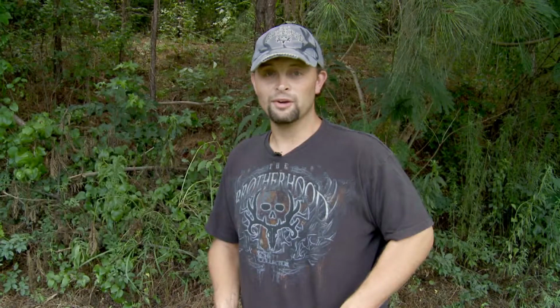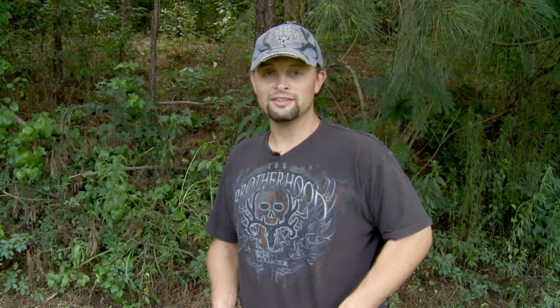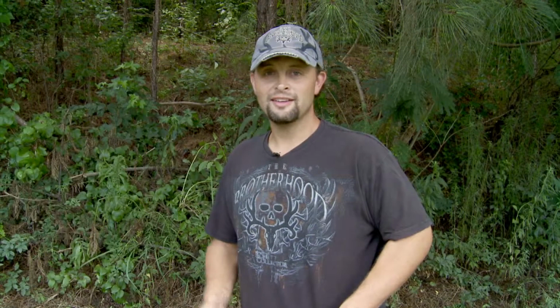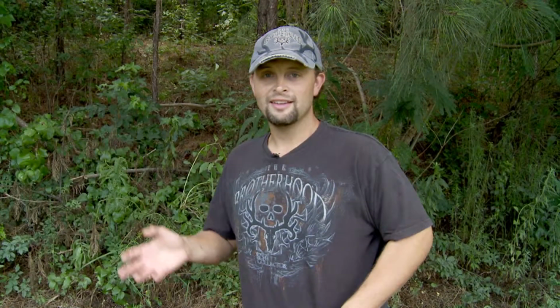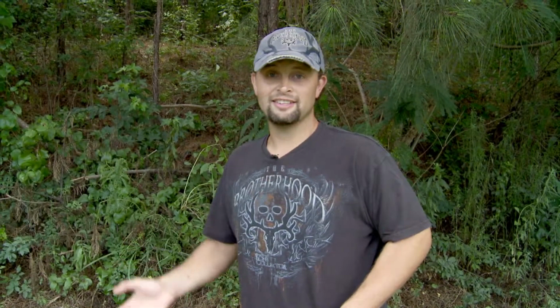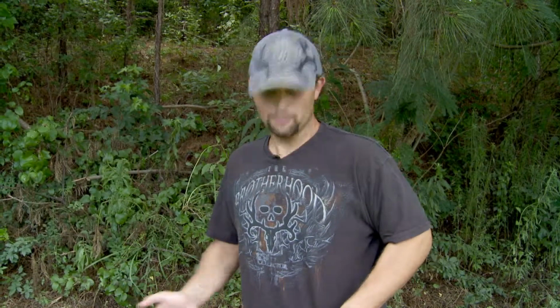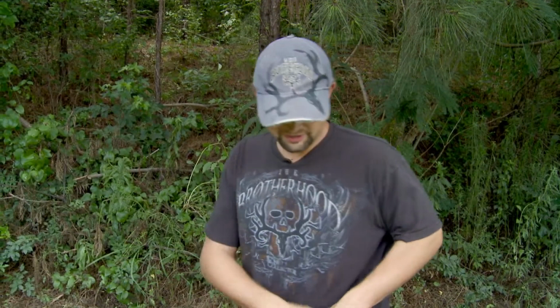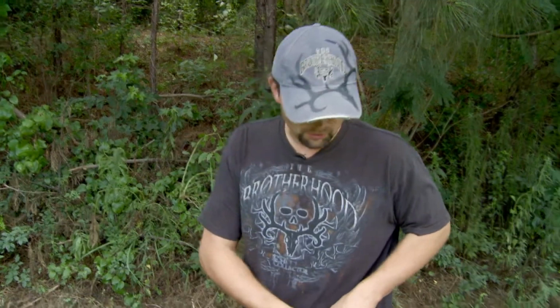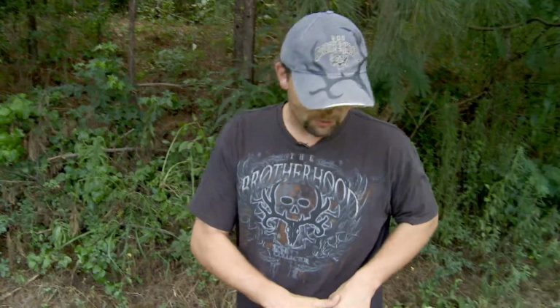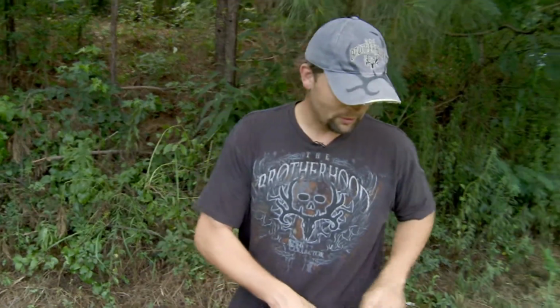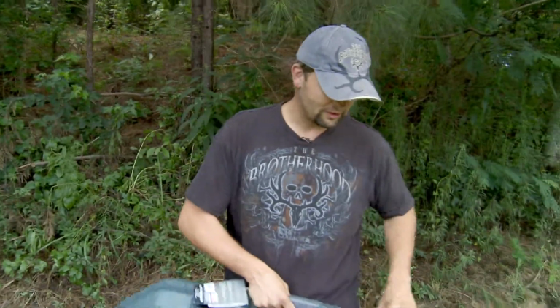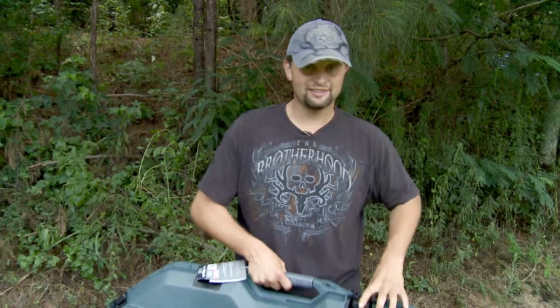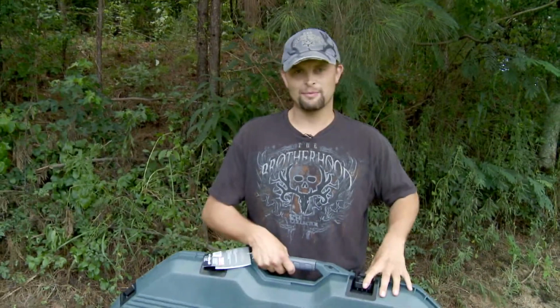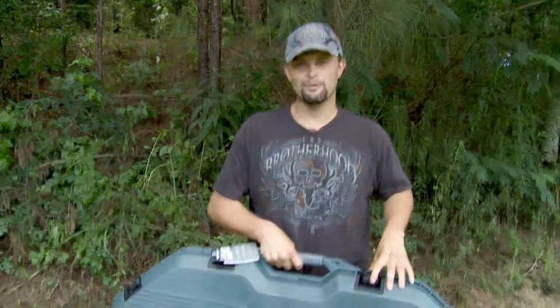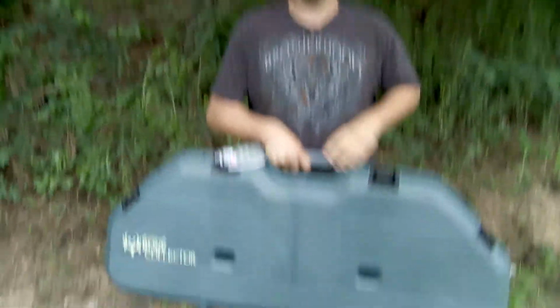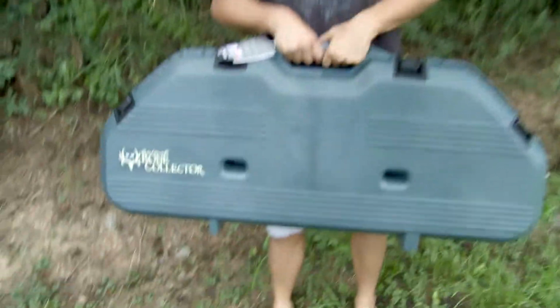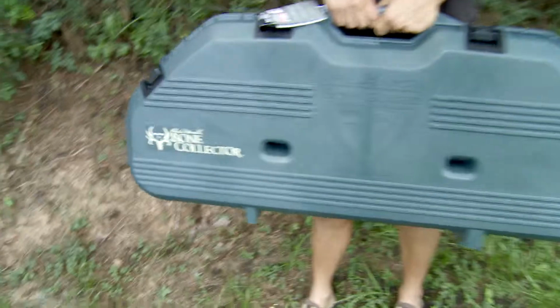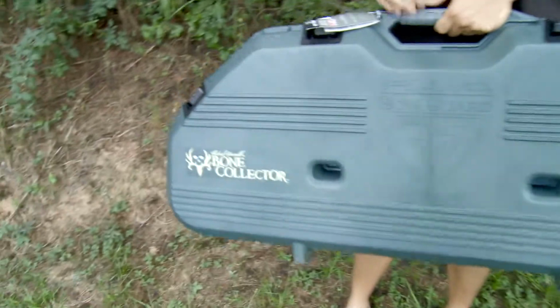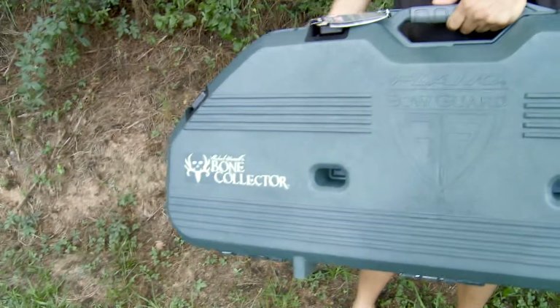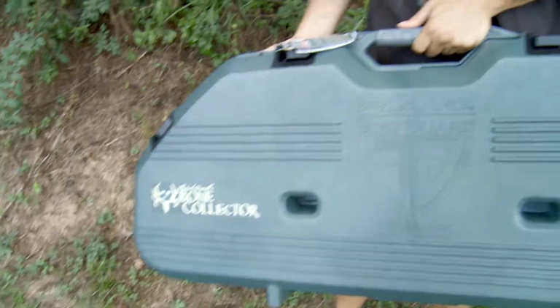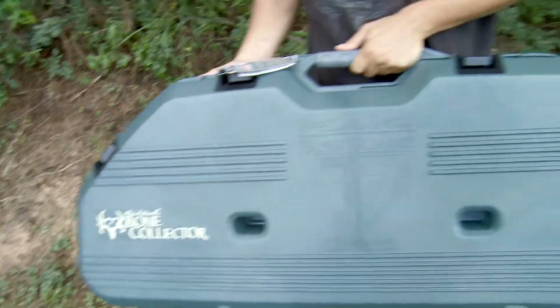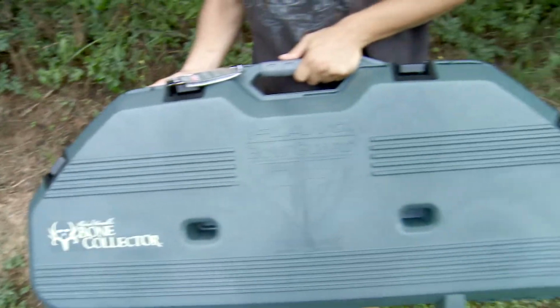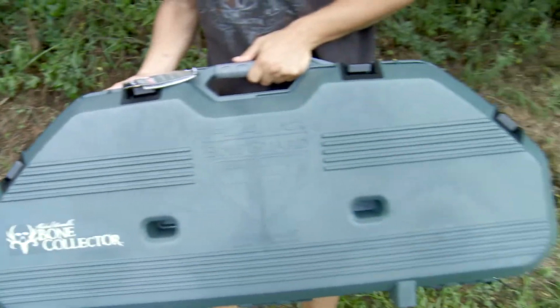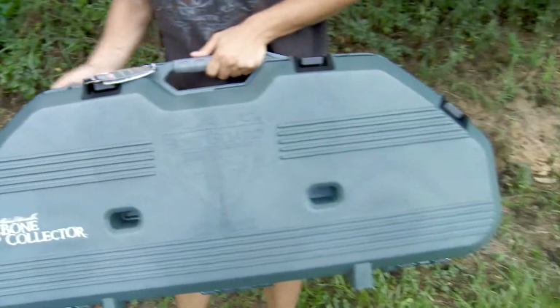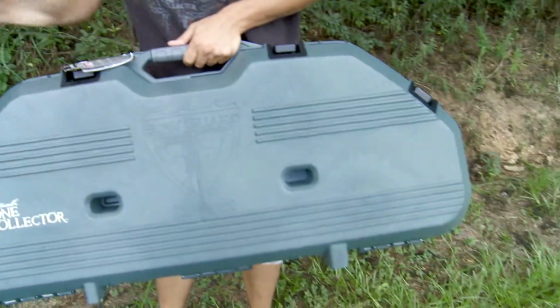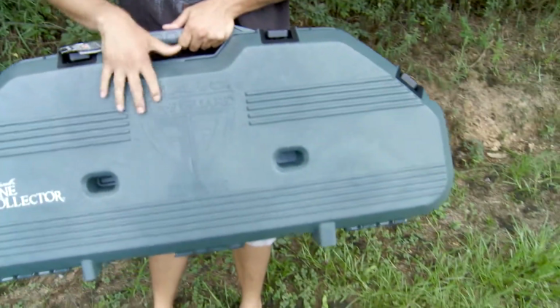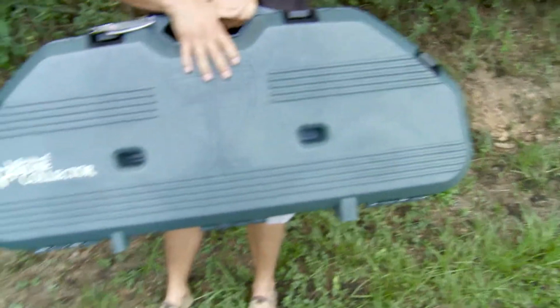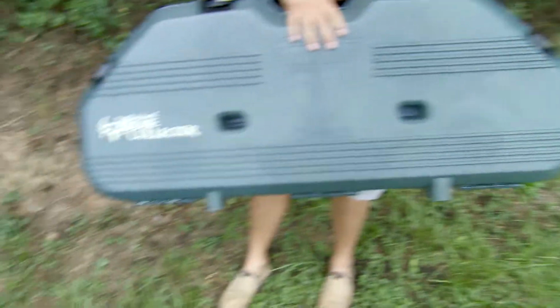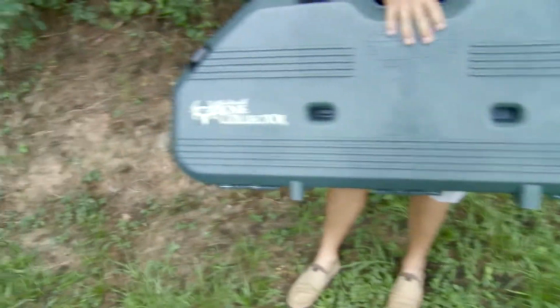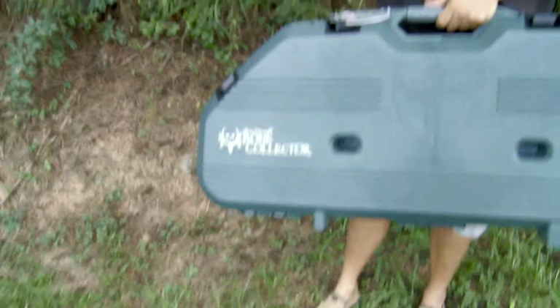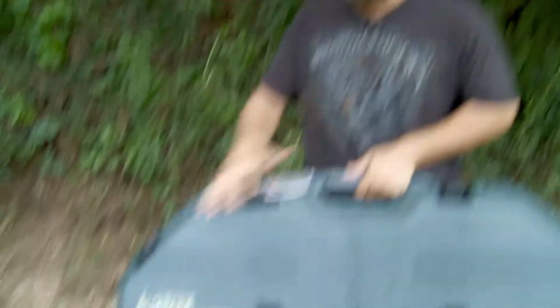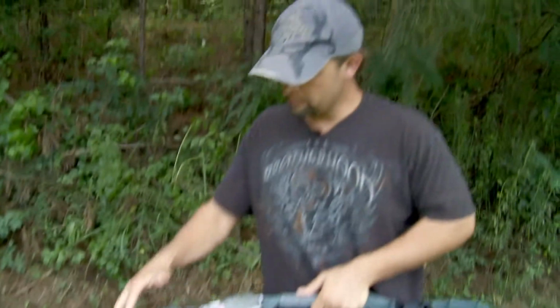And that's exactly one reason I wanted to work with them when we were looking at designing the brand new Bone Collector all-weather bow case right here. We have gun cases as well. This is the bow guard. It's all-weather proof.